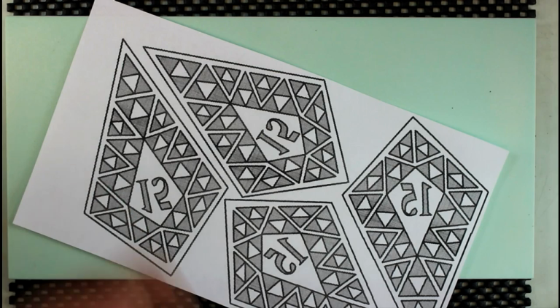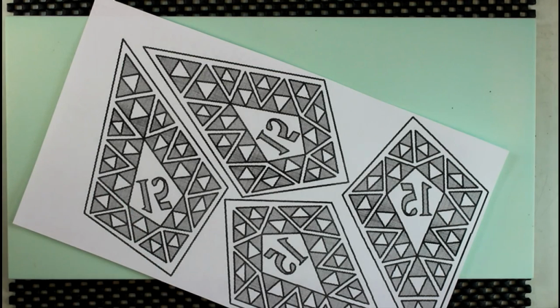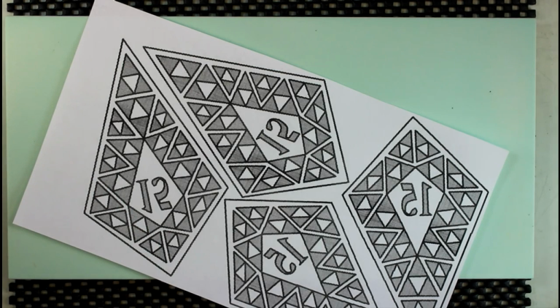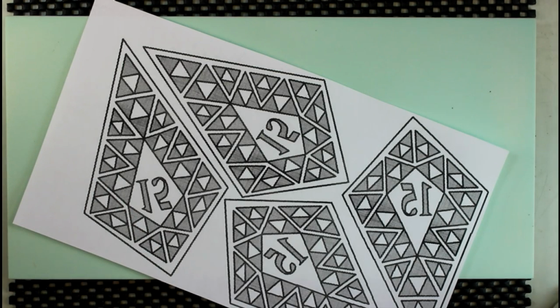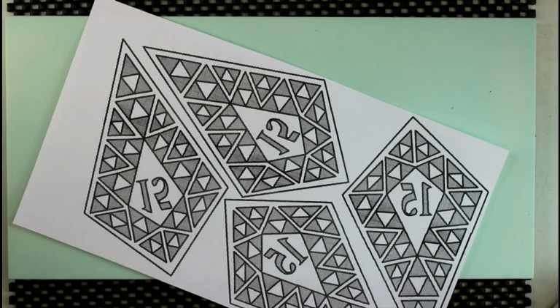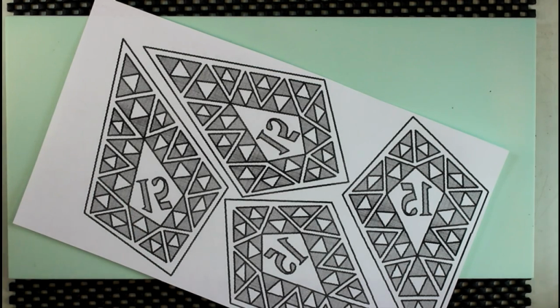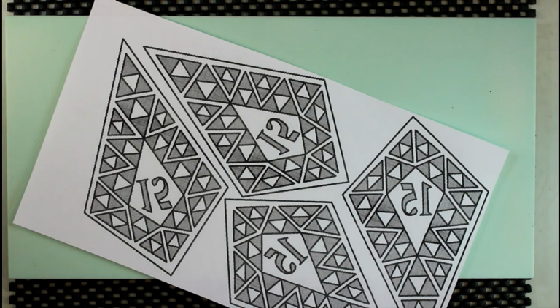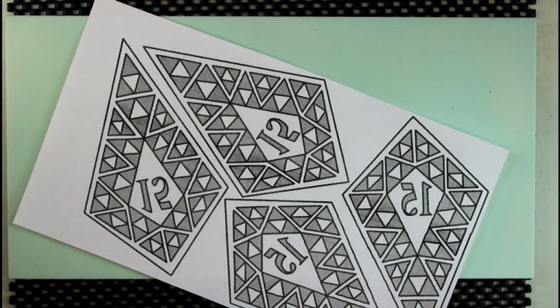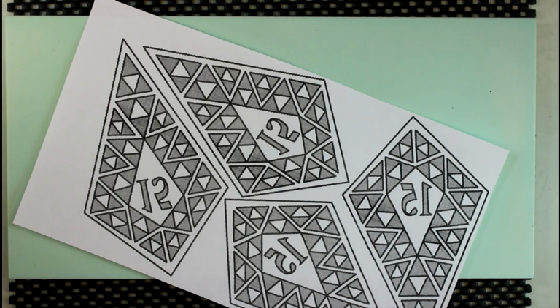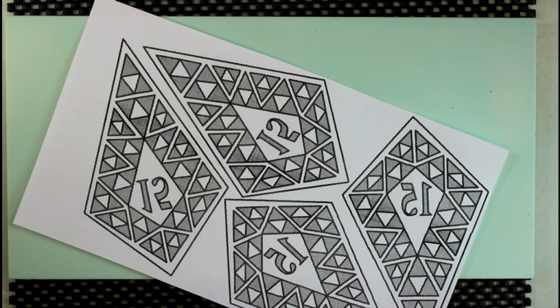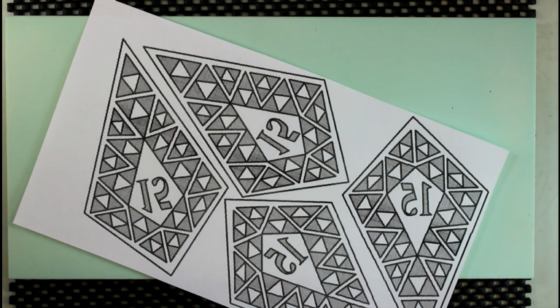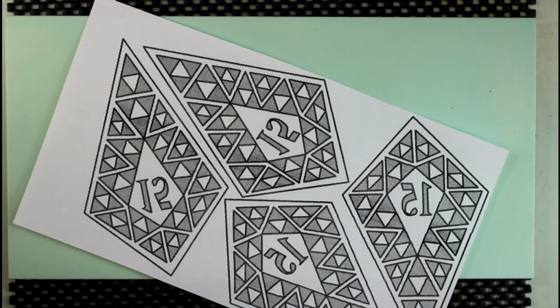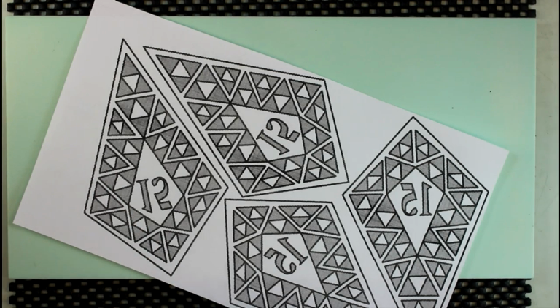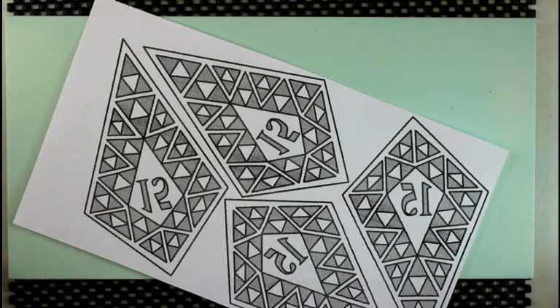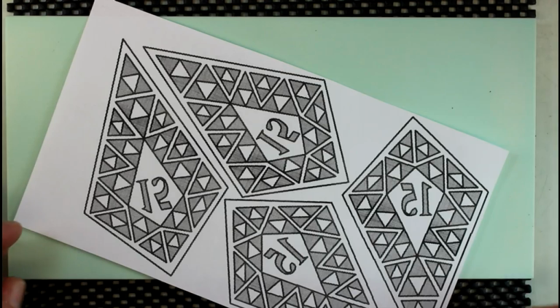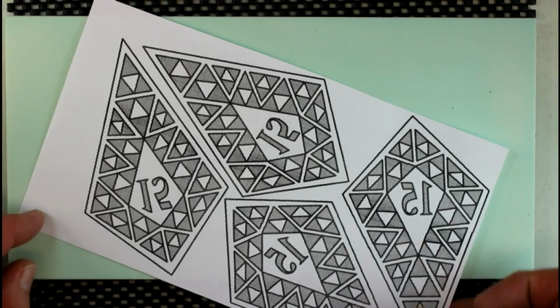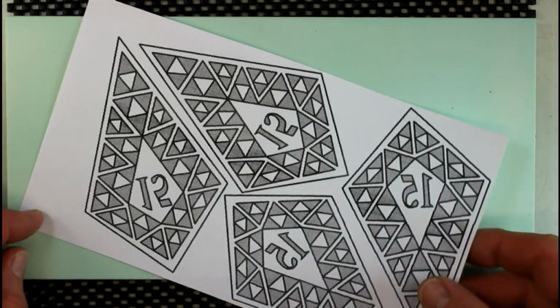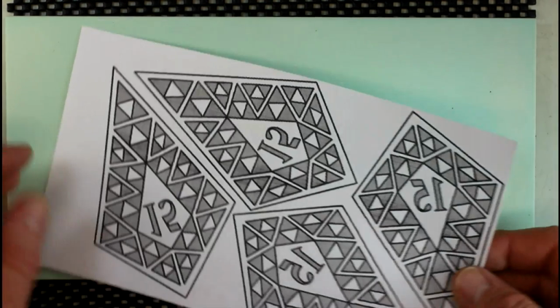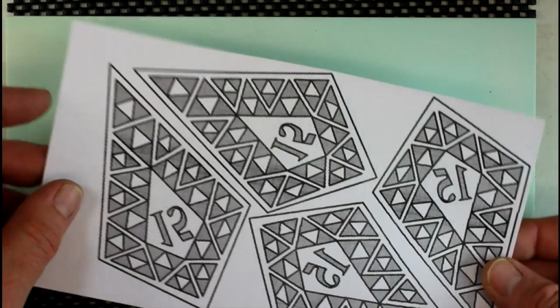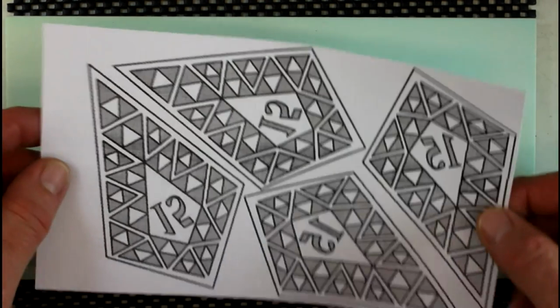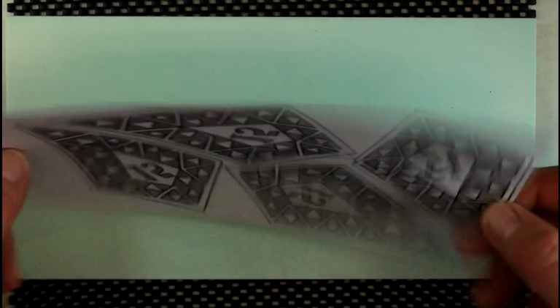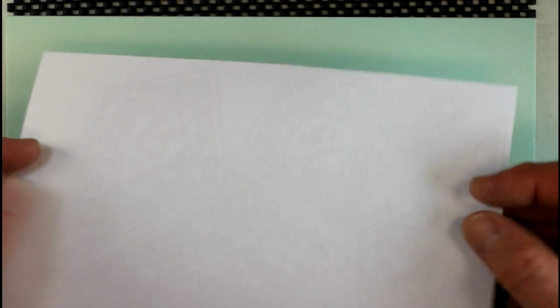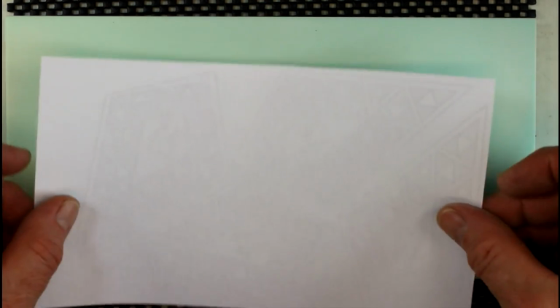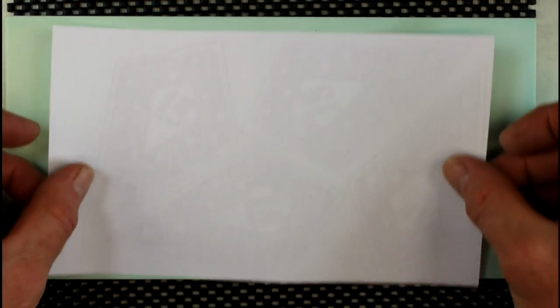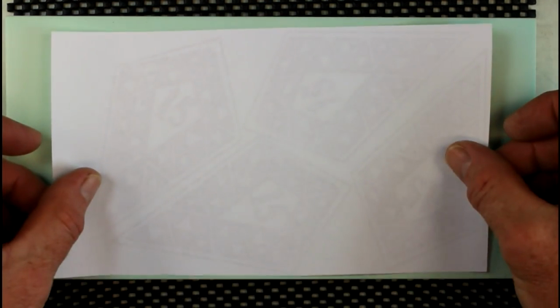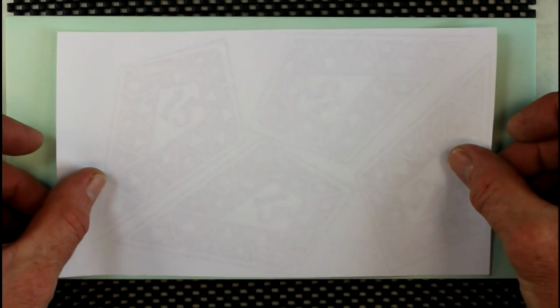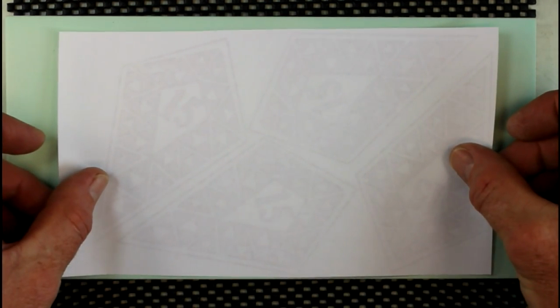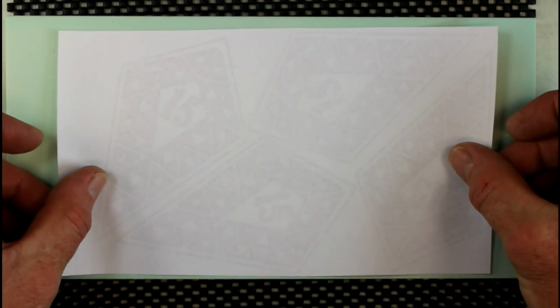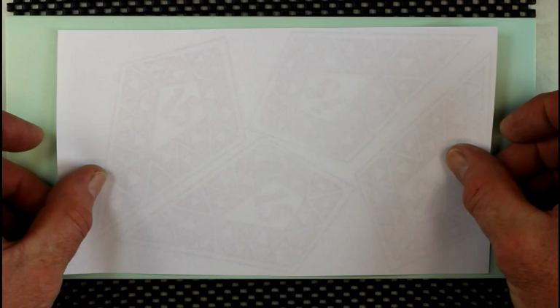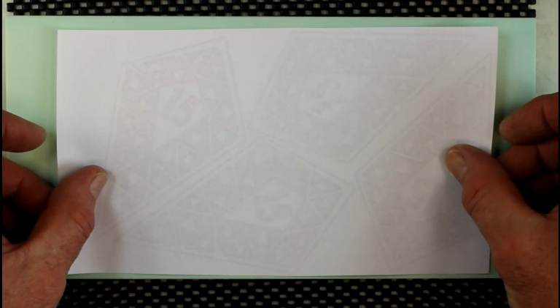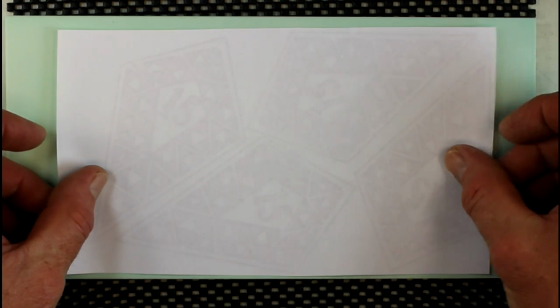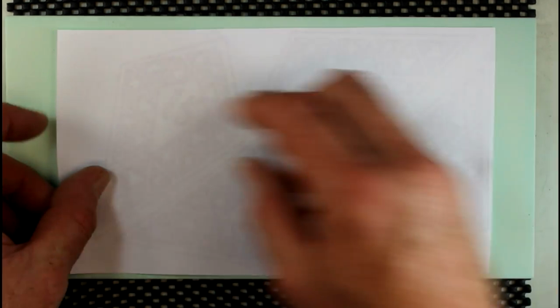Here's how to apply a pattern on your easy board. Your pattern needs to be printed on a laser printer or photocopy machine — it has to be toner based. Inkjet printers will not work.